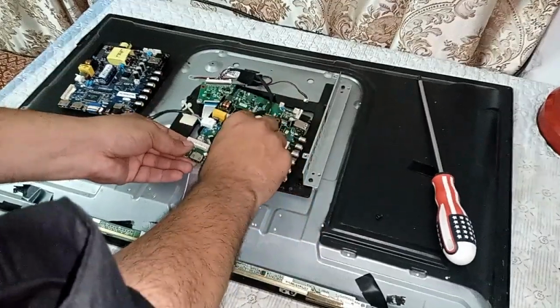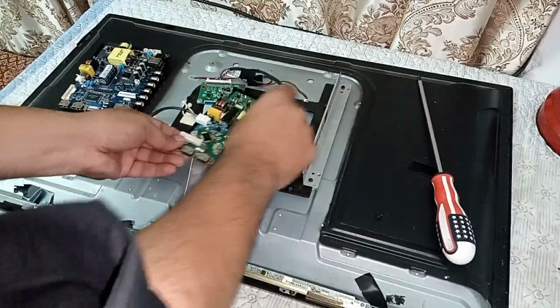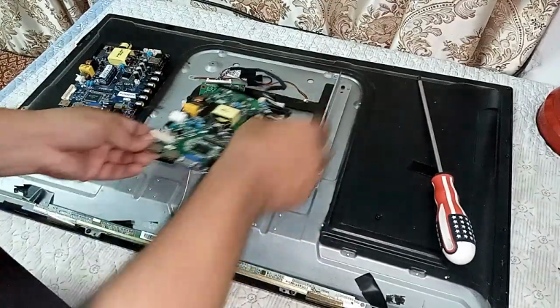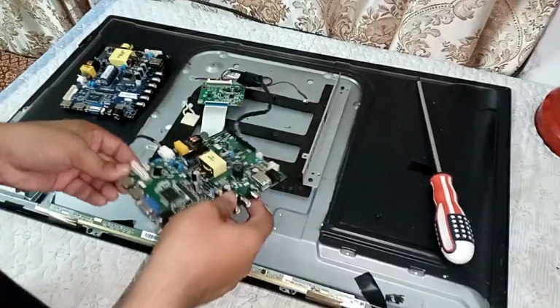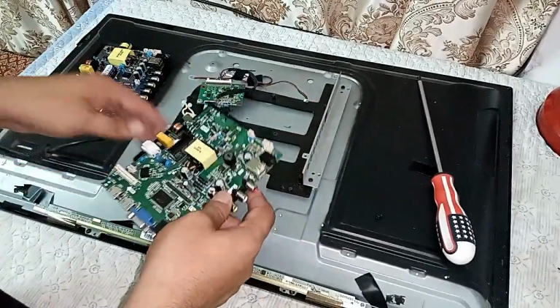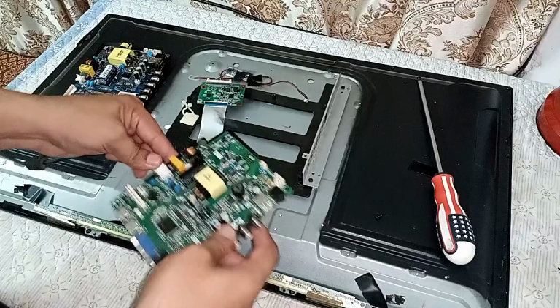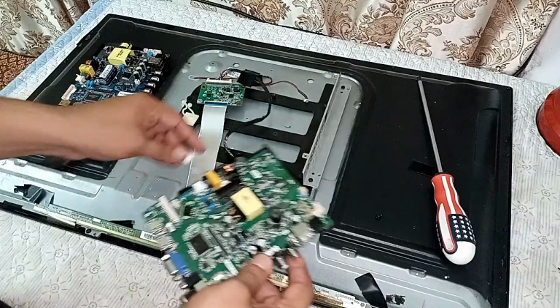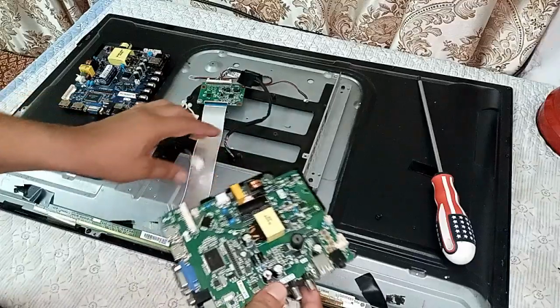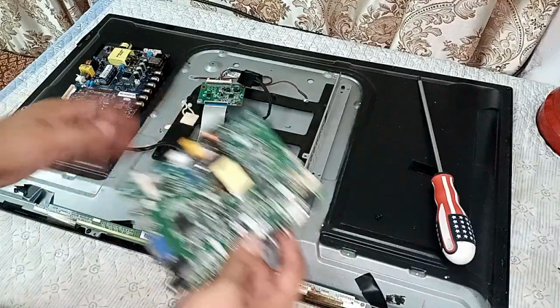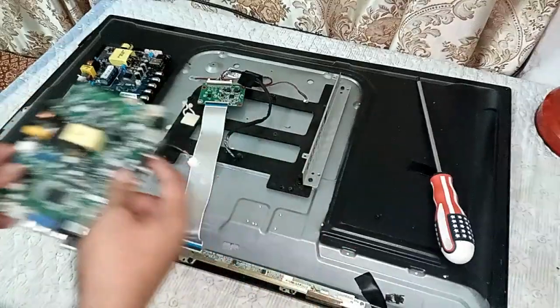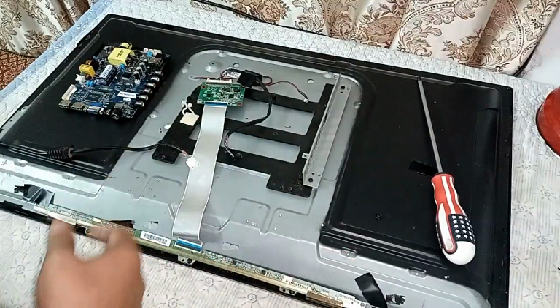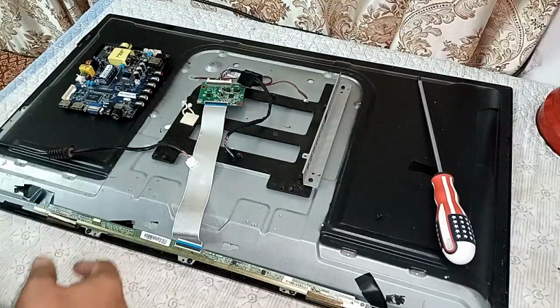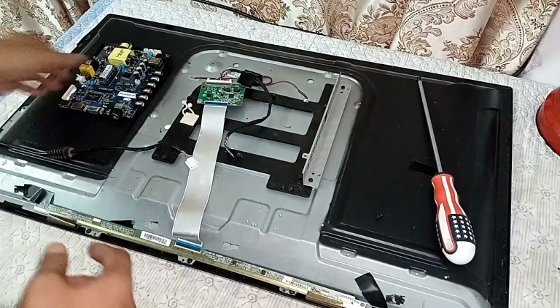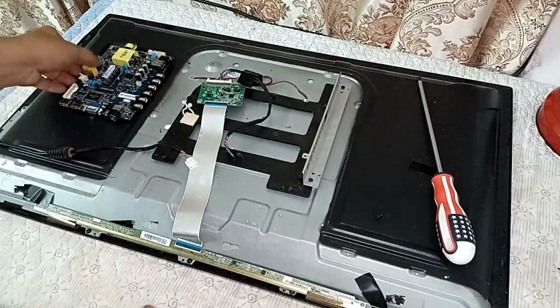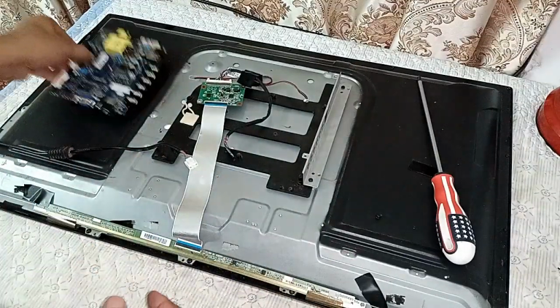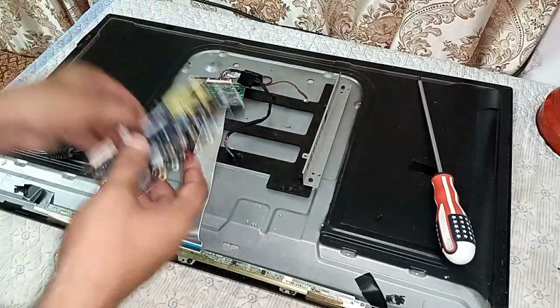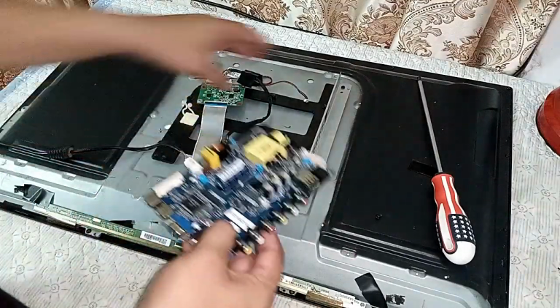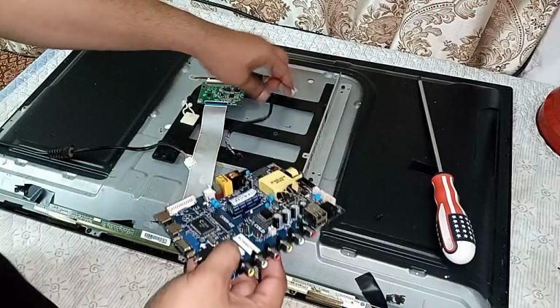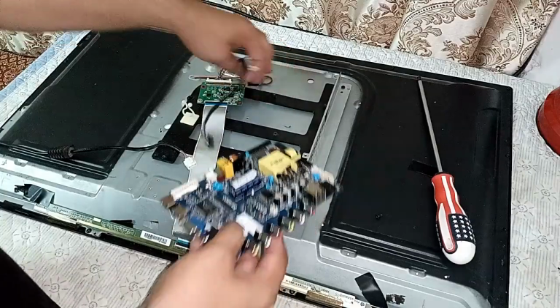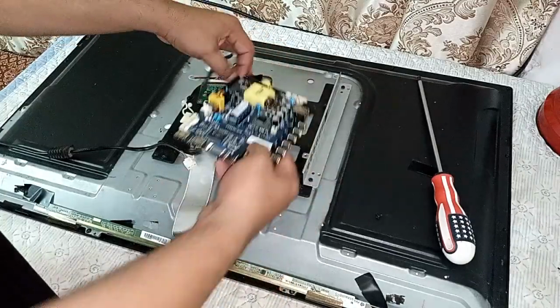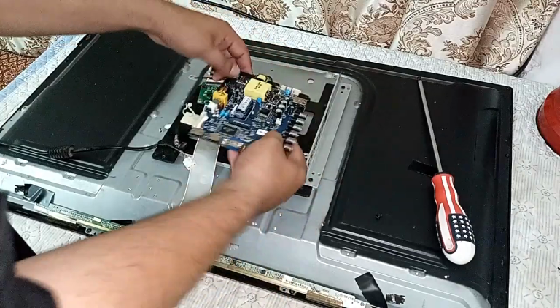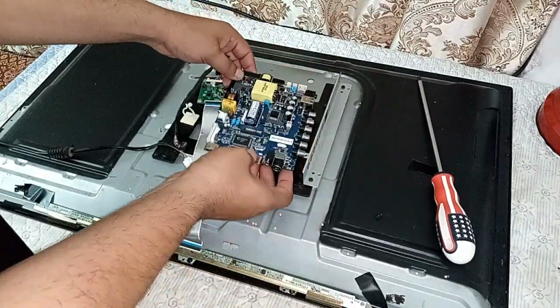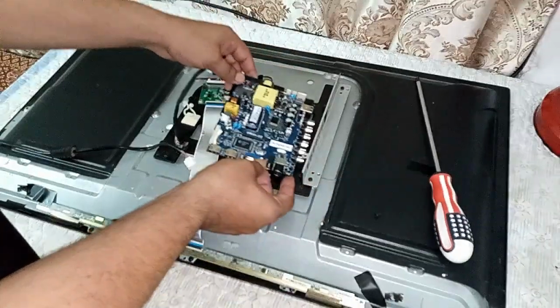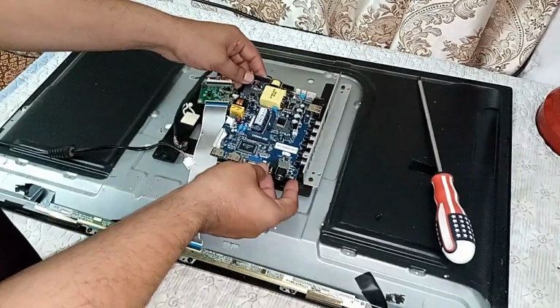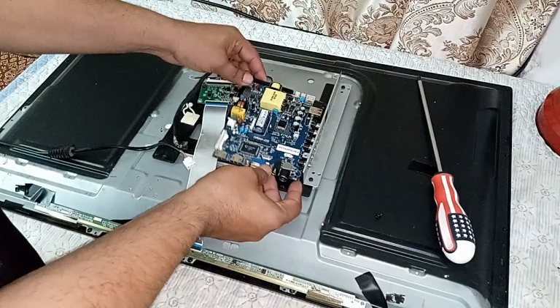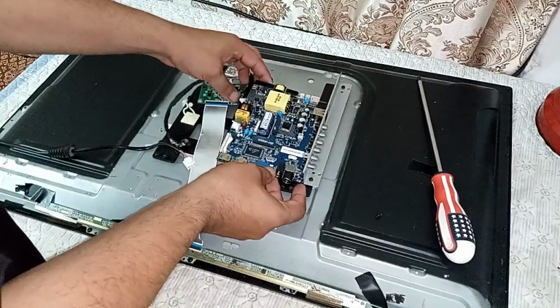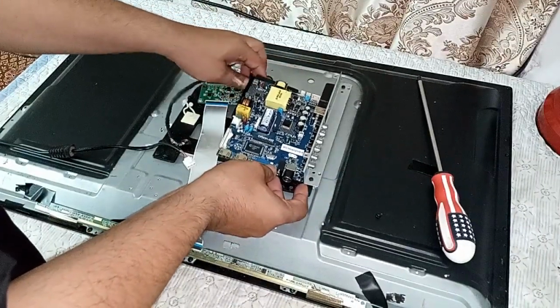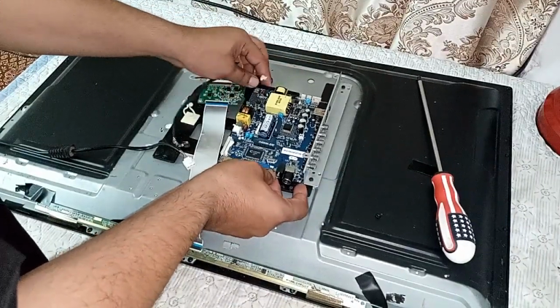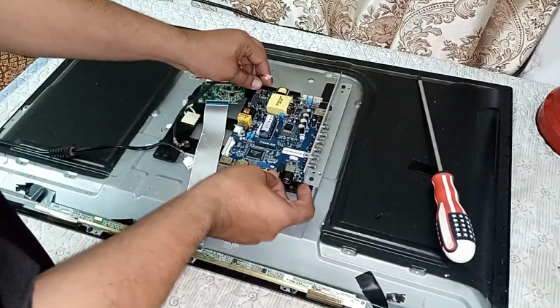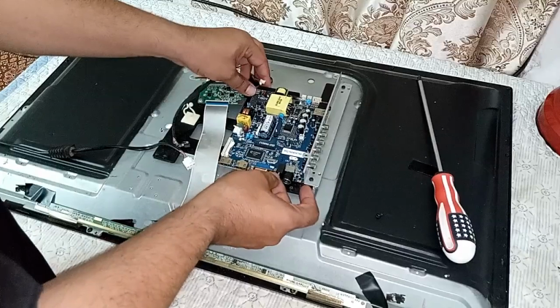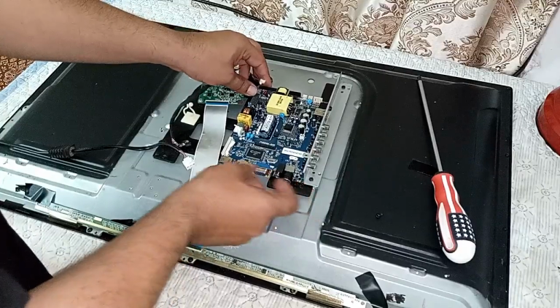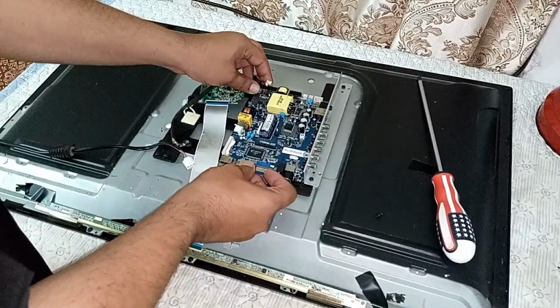Remove the jacks, the AC card, and put them to the side. Friends, this is a very easy process — you can do it on your own at your home.